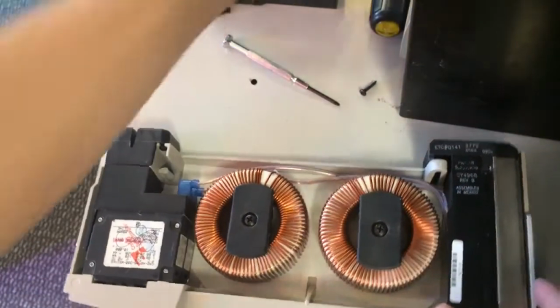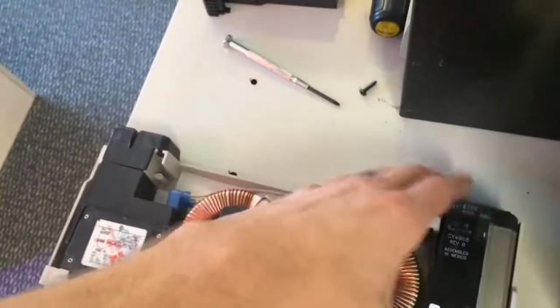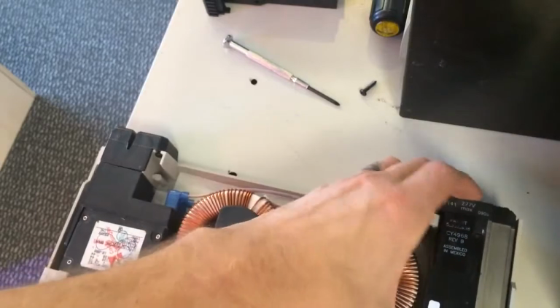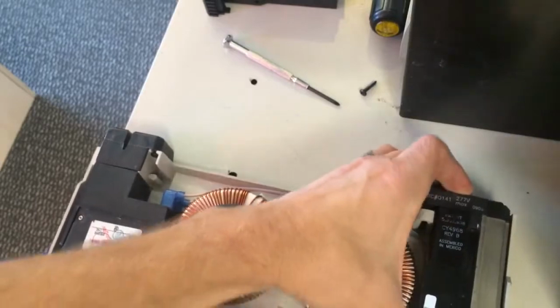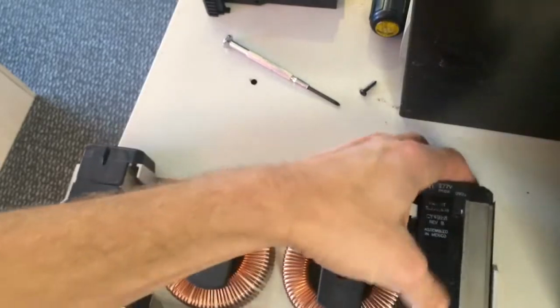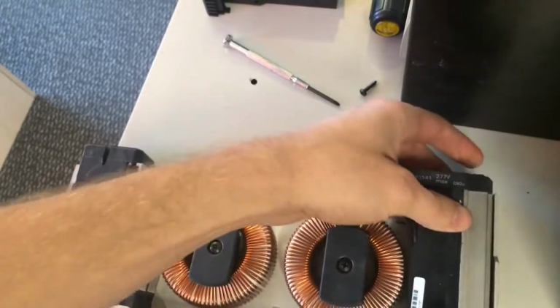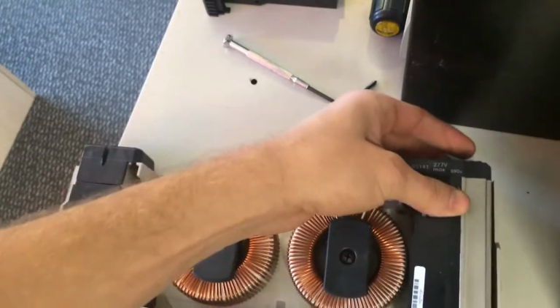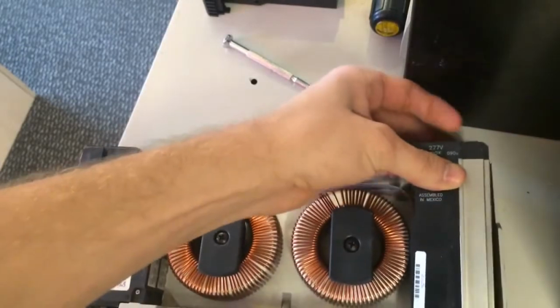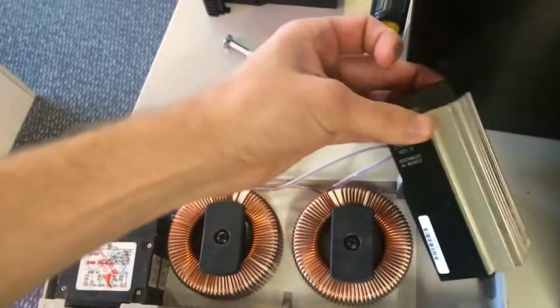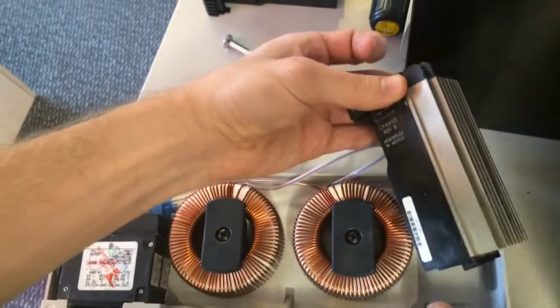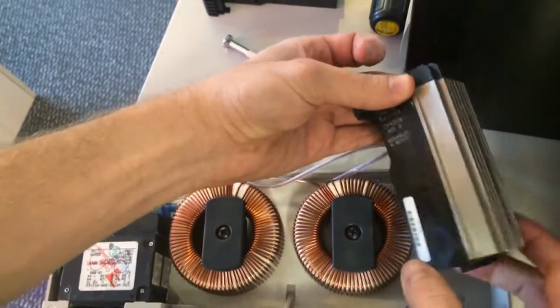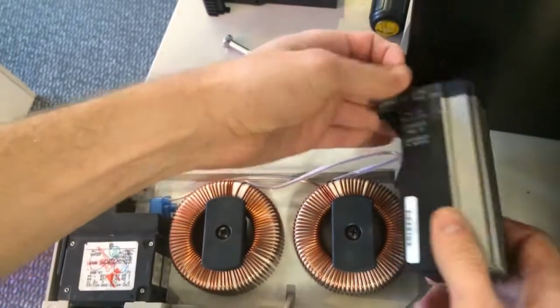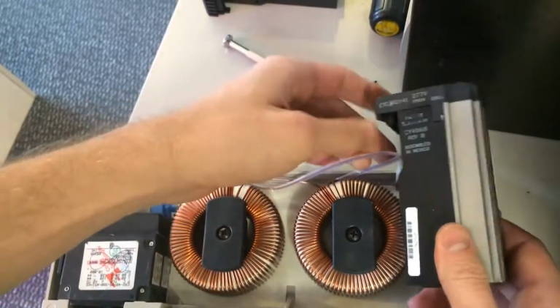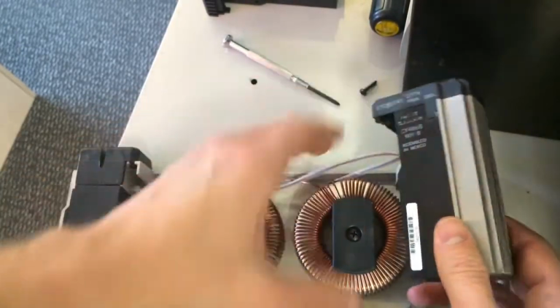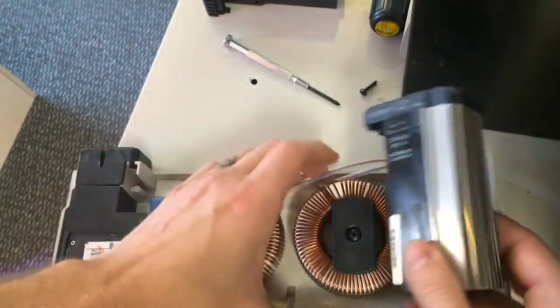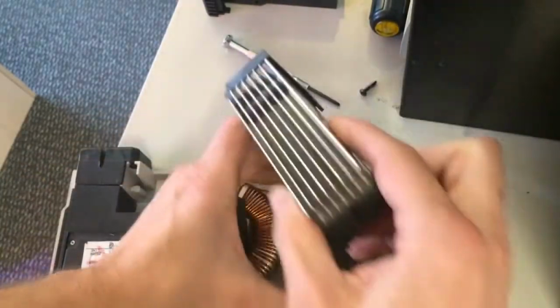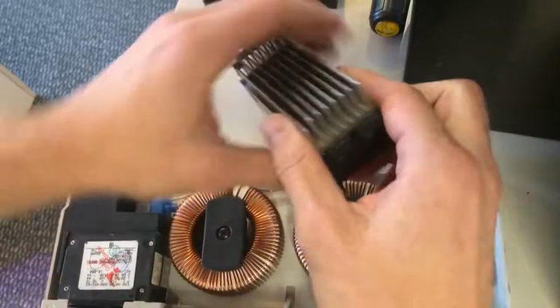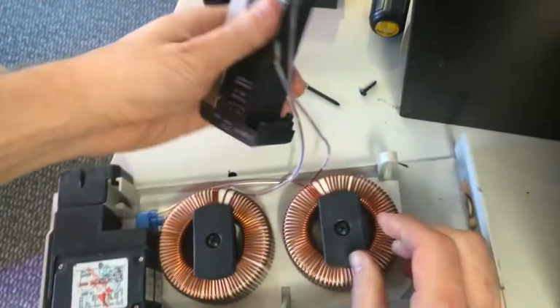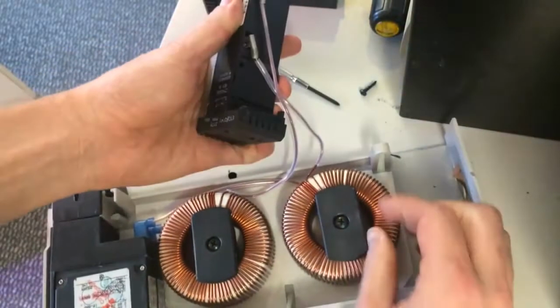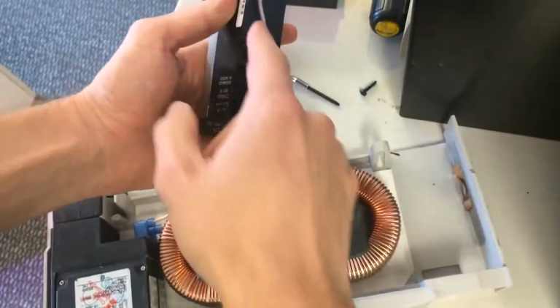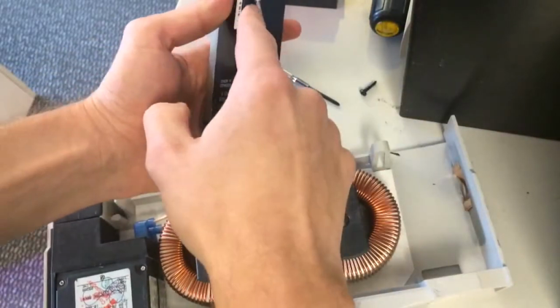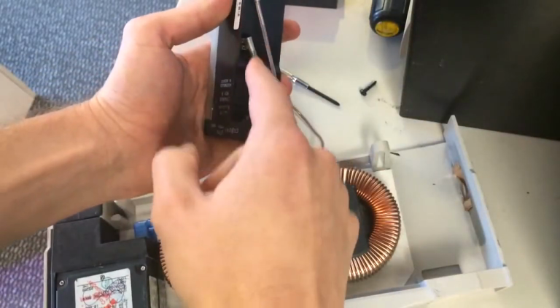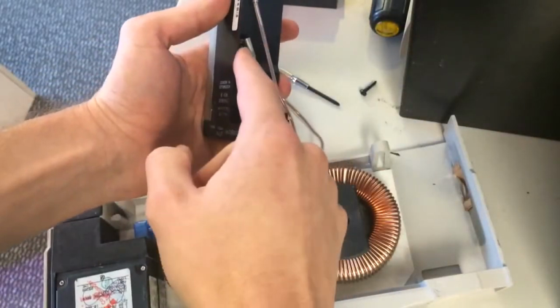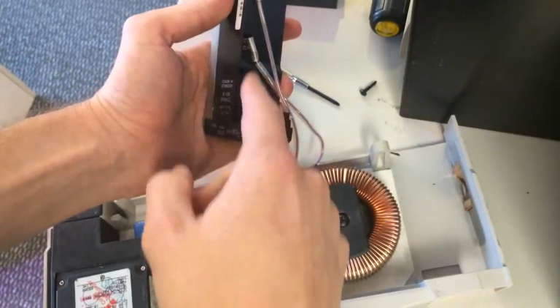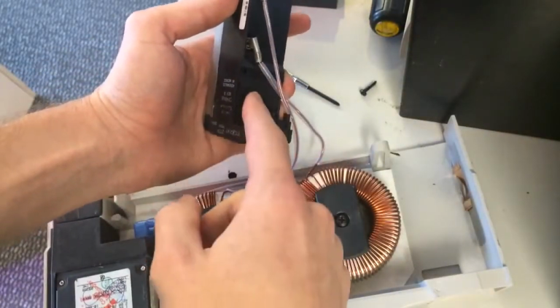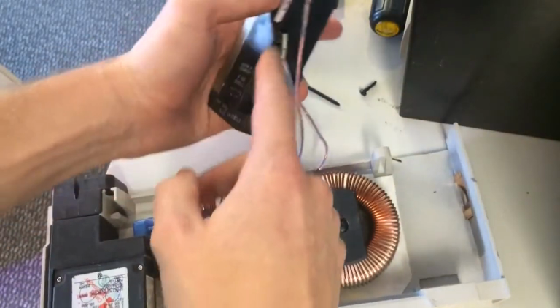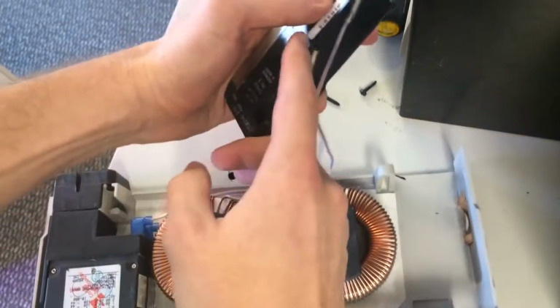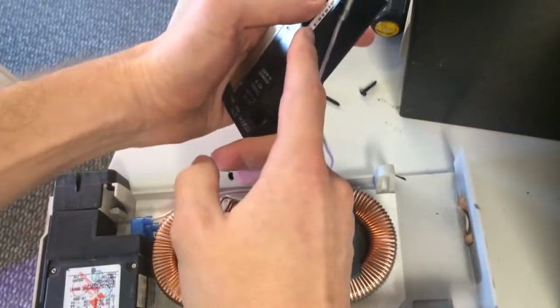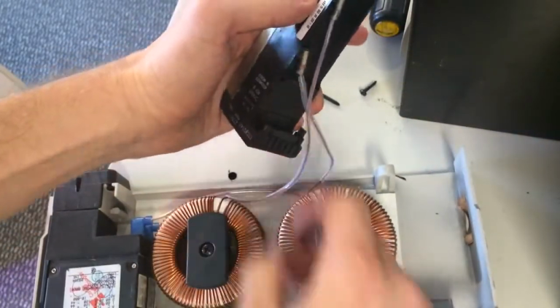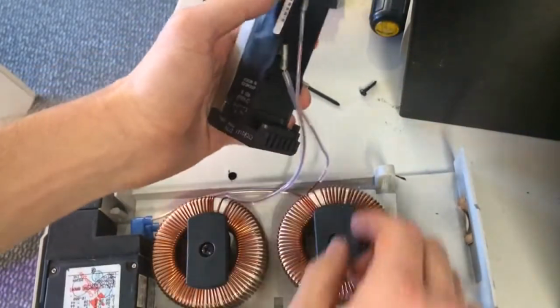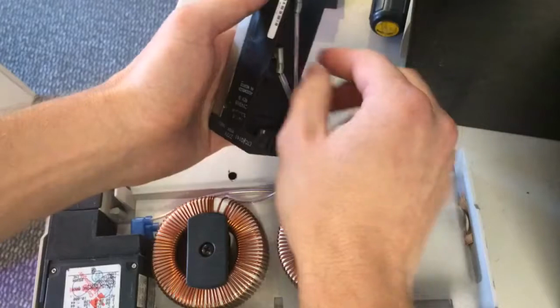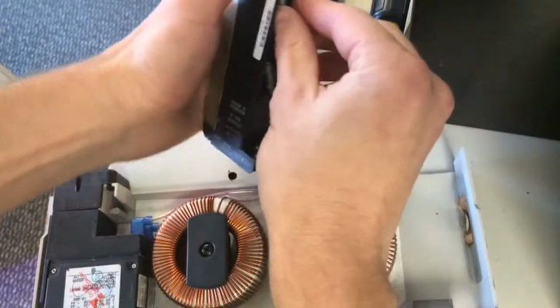Now all you have to do to take out the module - go ahead and pull that, give it a little tug and it'll come right out. You'll find here that there's two spade terminals where those connect, and then all you have to do is pull them off.